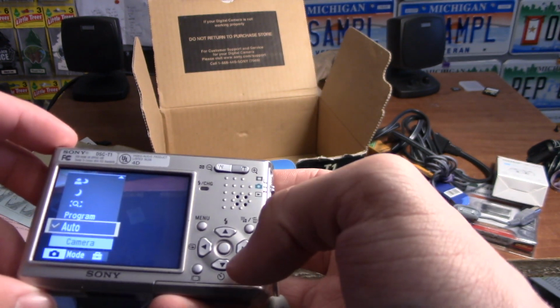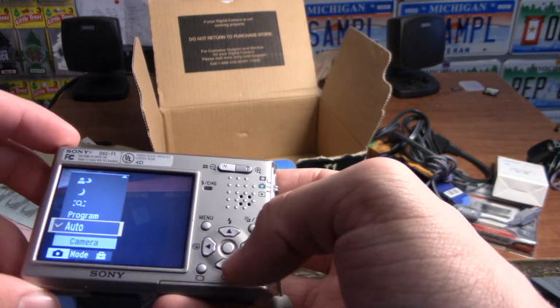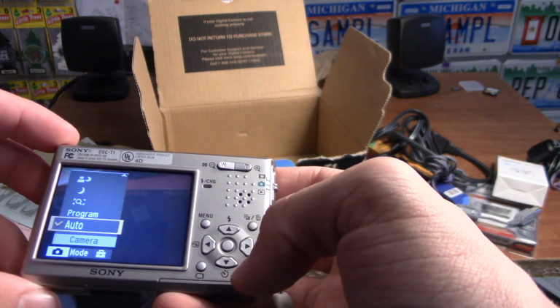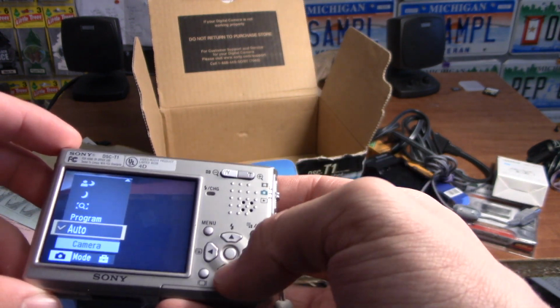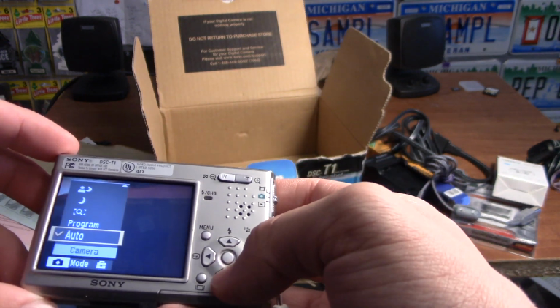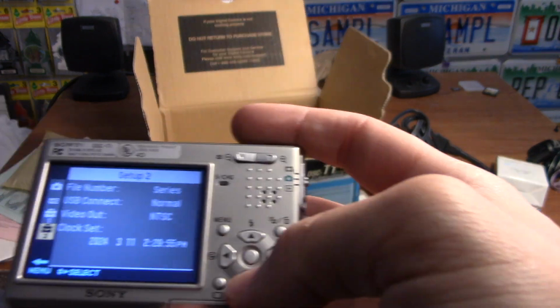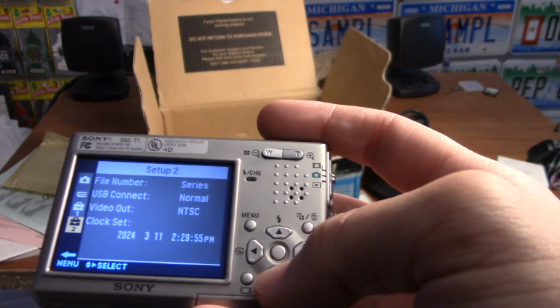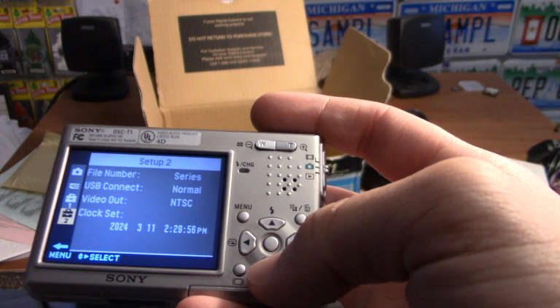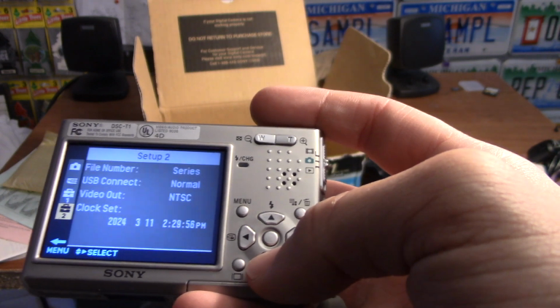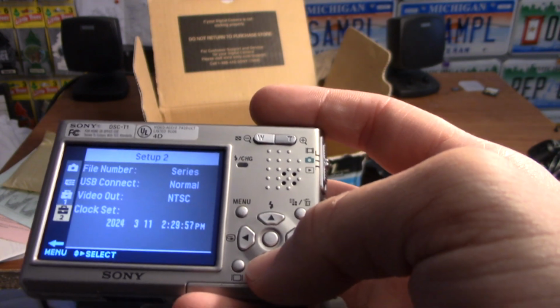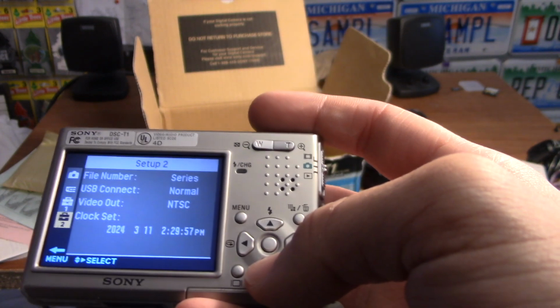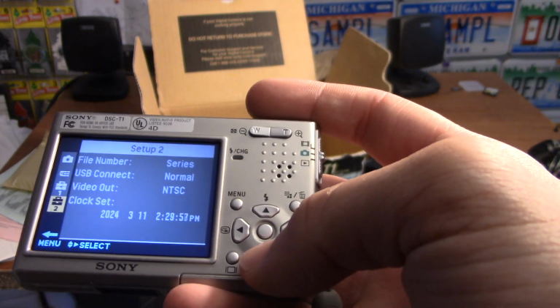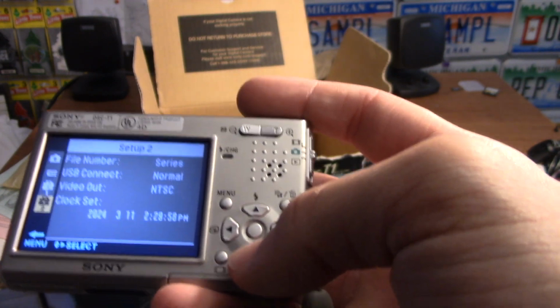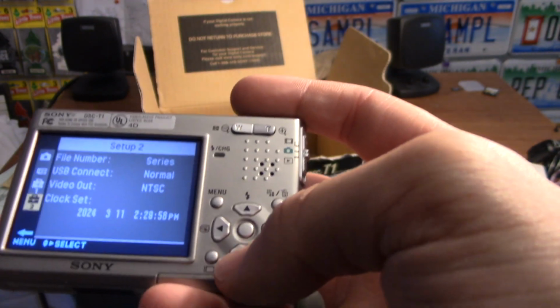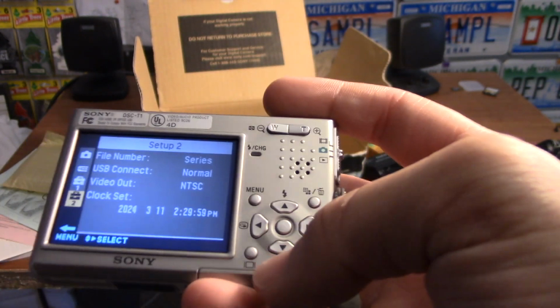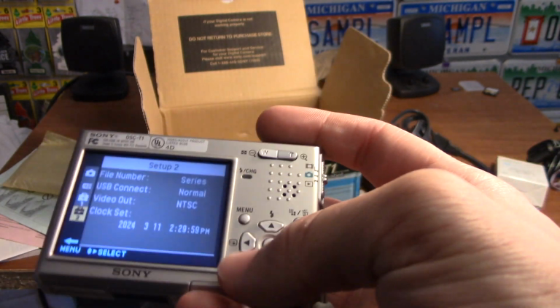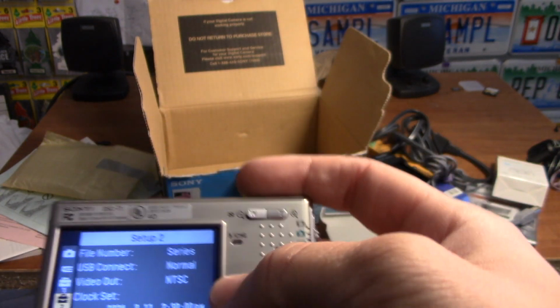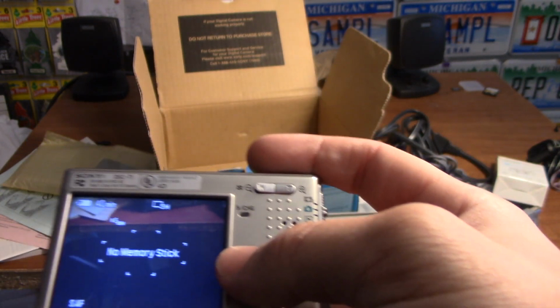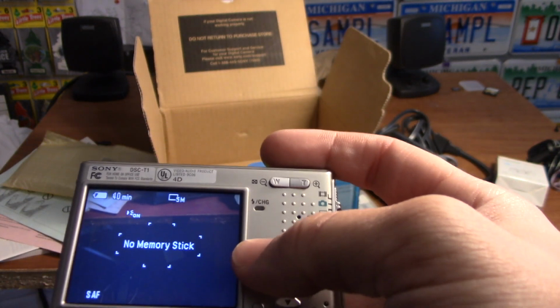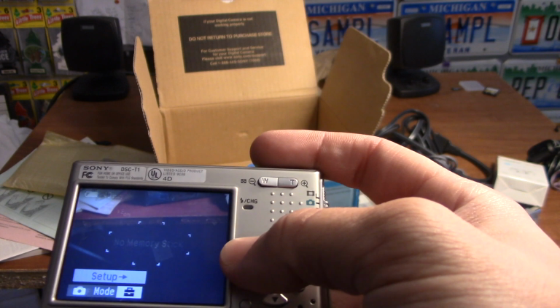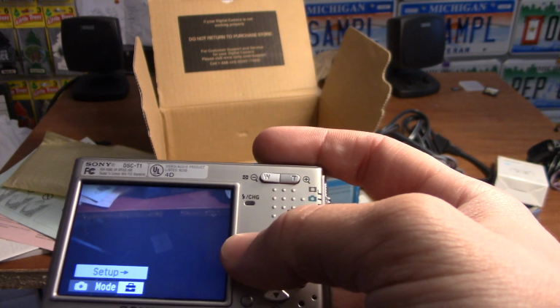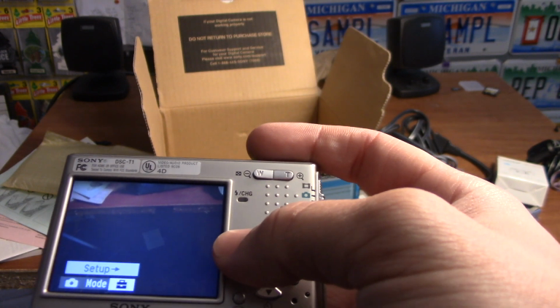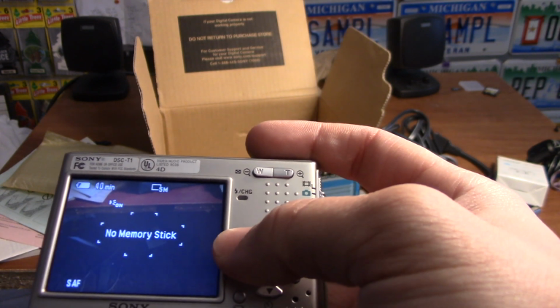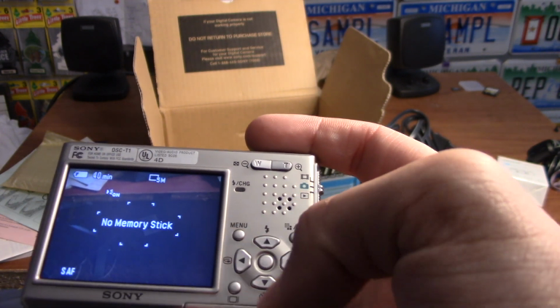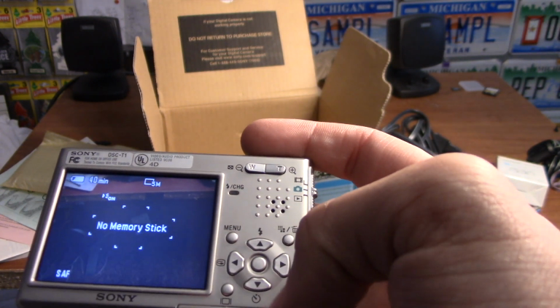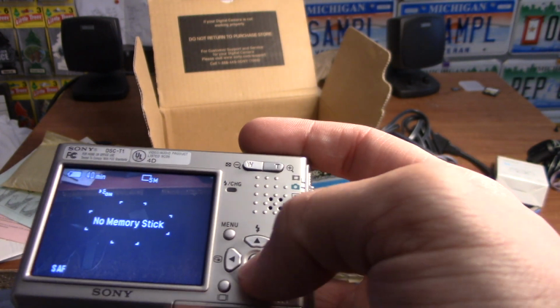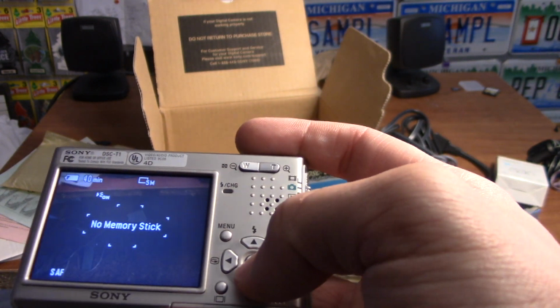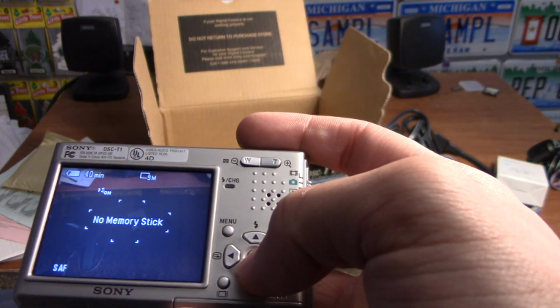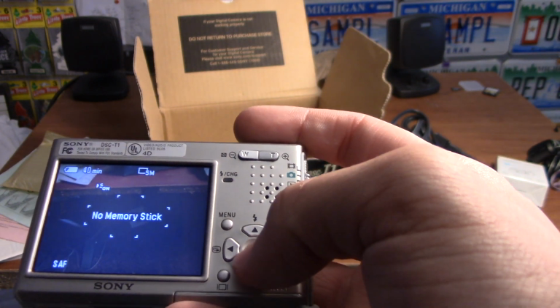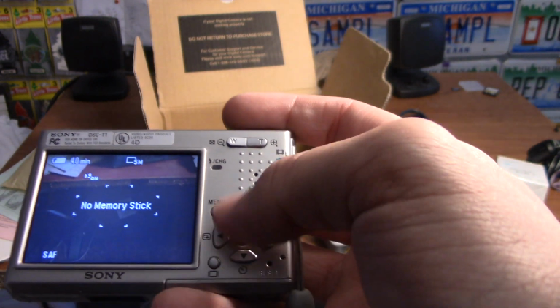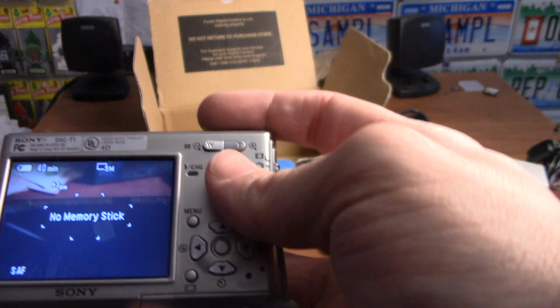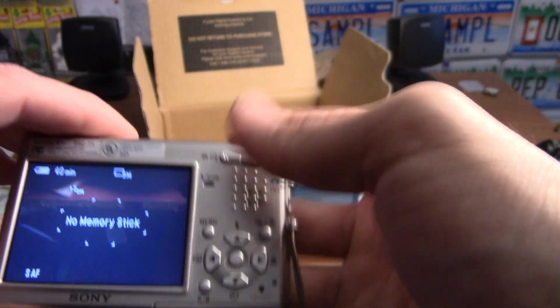There's auto. Oh, the clock is right and everything's right except for daylight savings. We'll close this here.